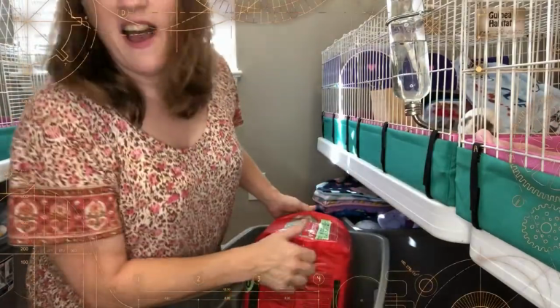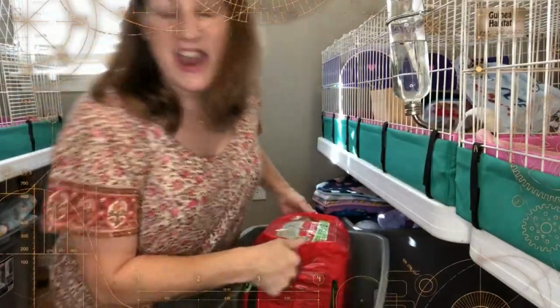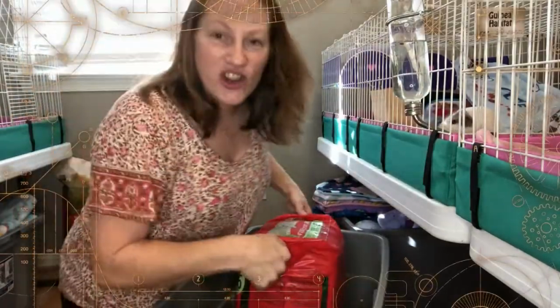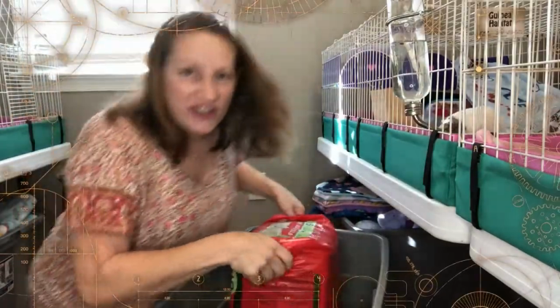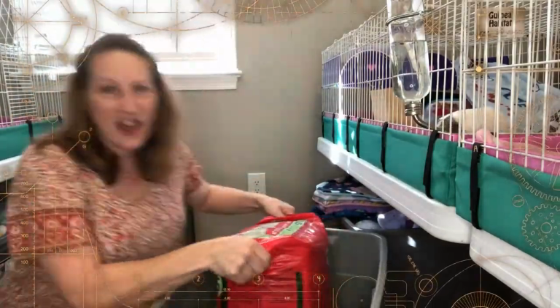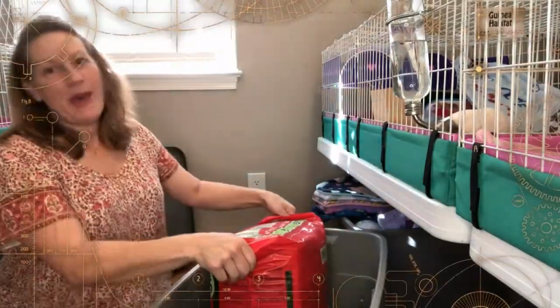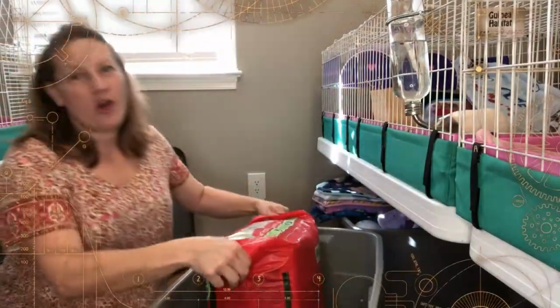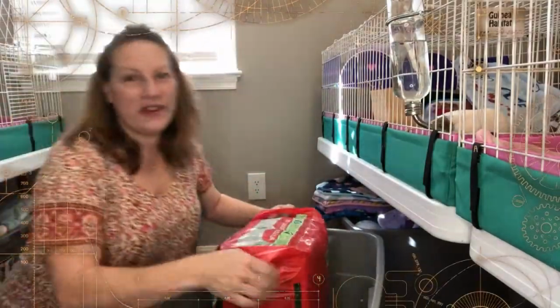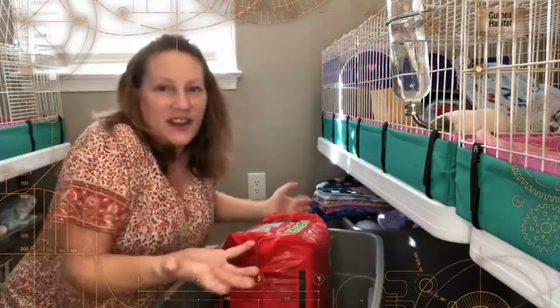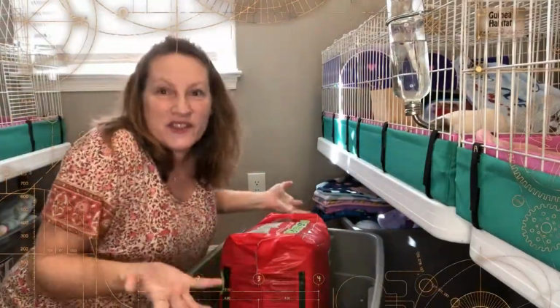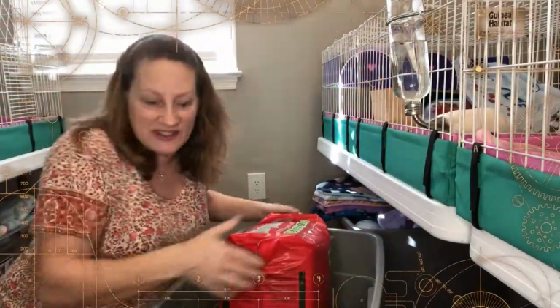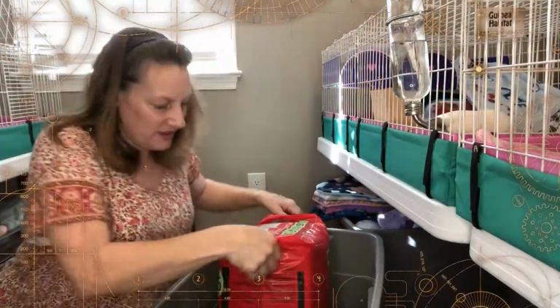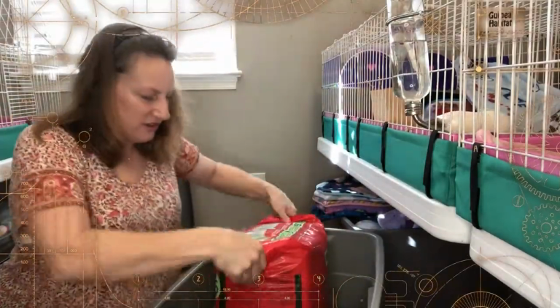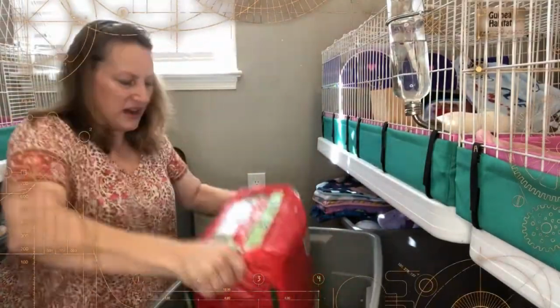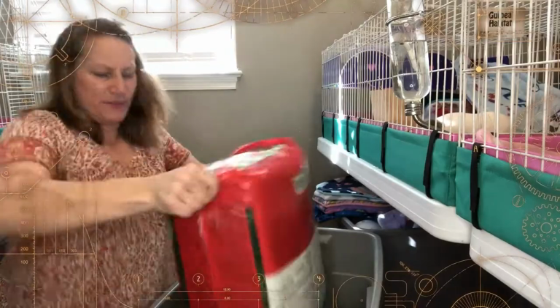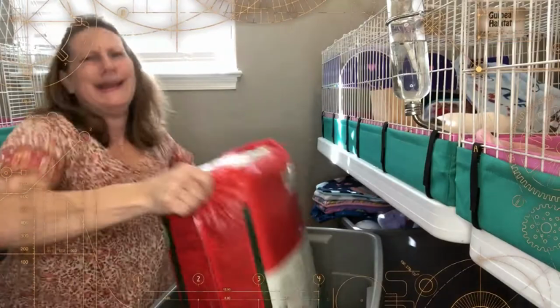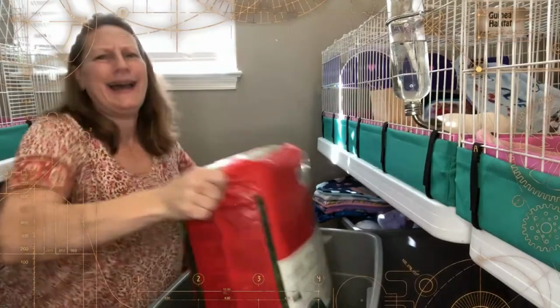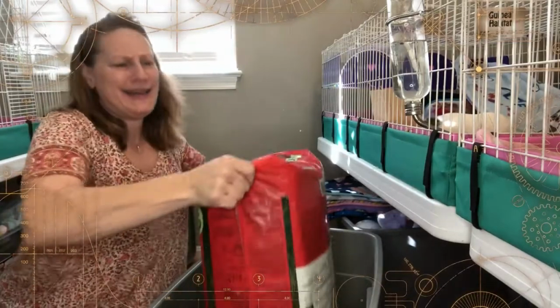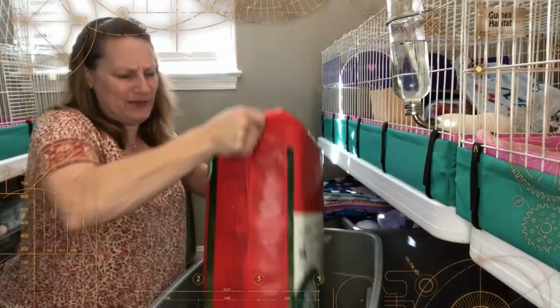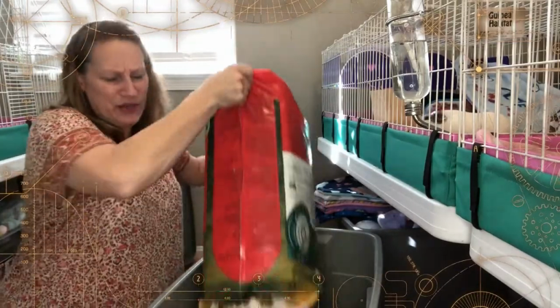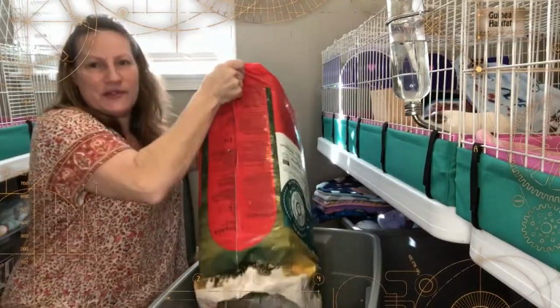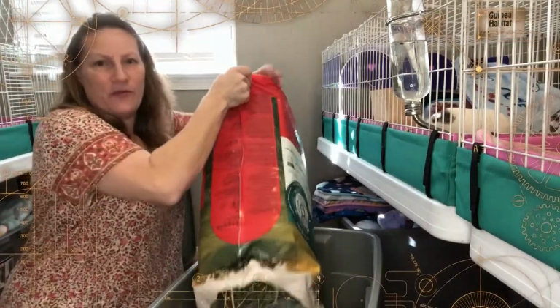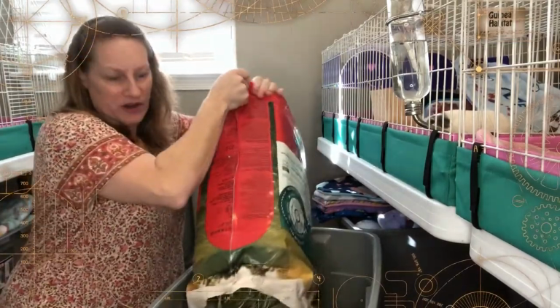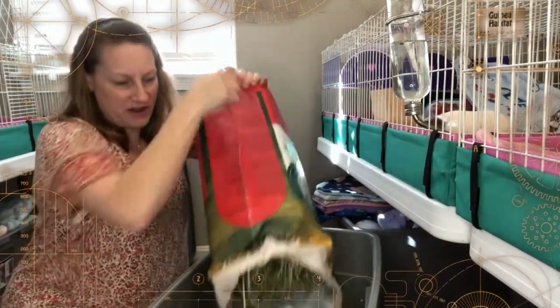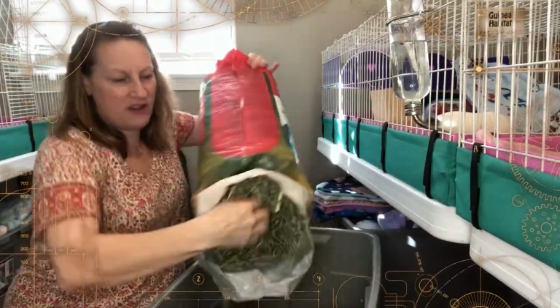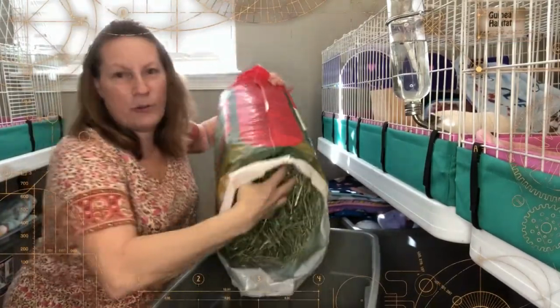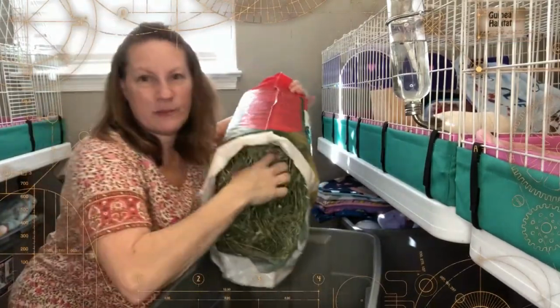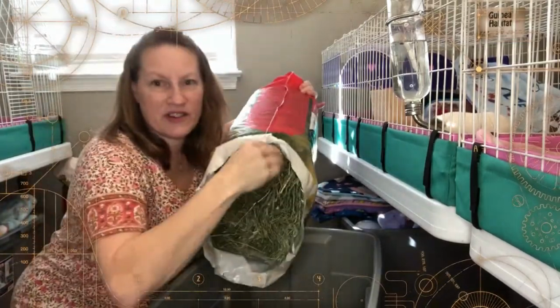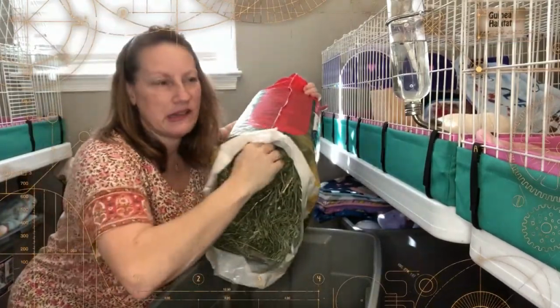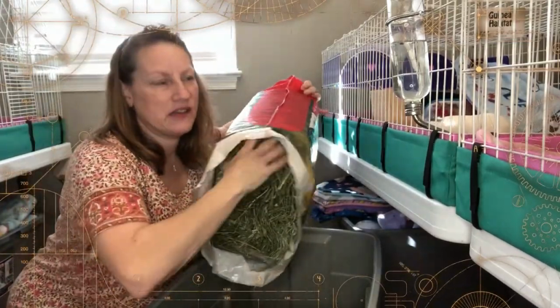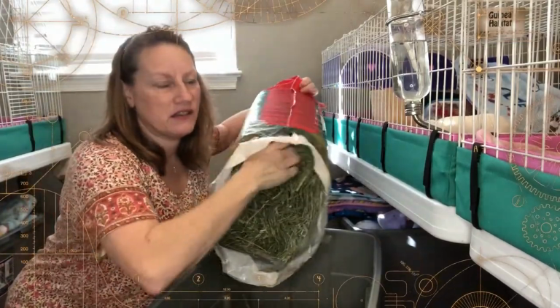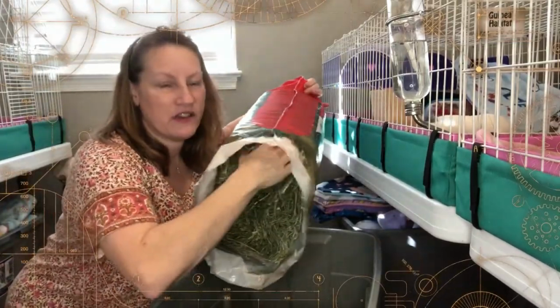I could cut the bag open — I know it's the easiest thing to do — but I'd like to reuse them for putting my recycling in and stuff.